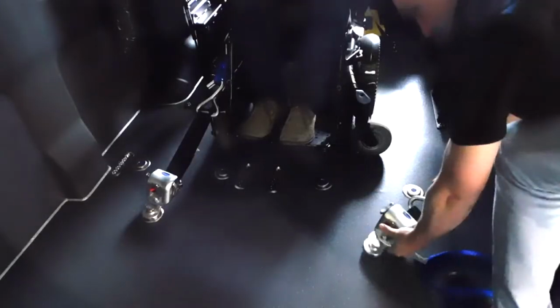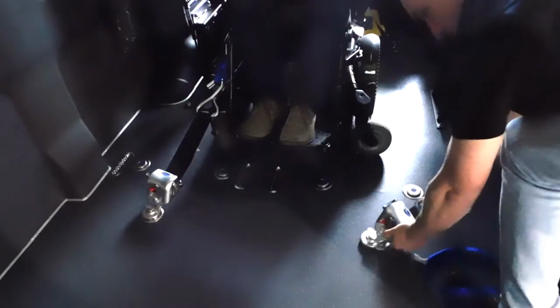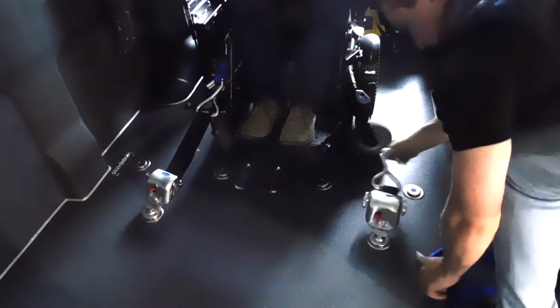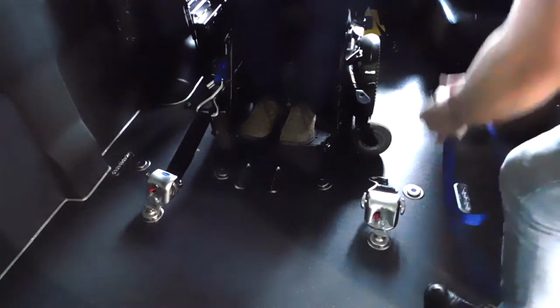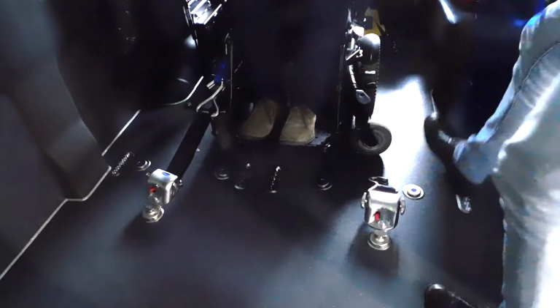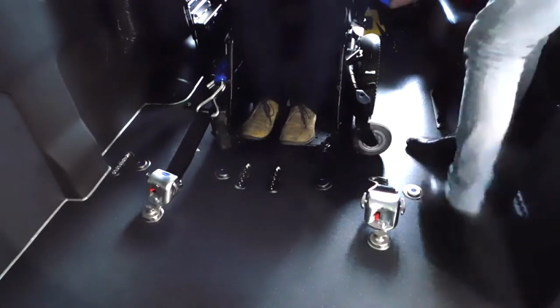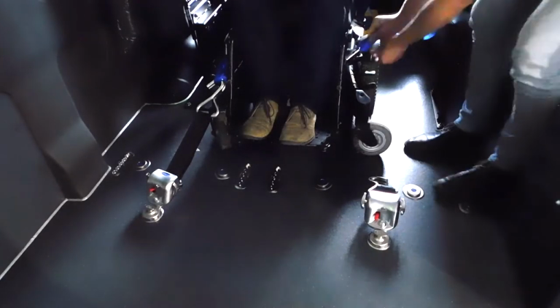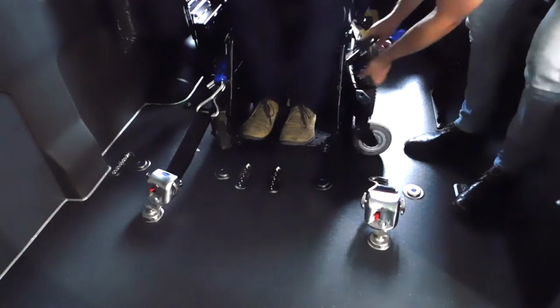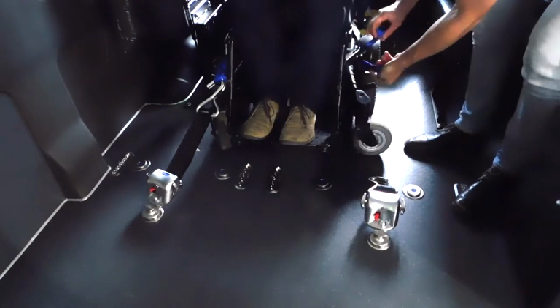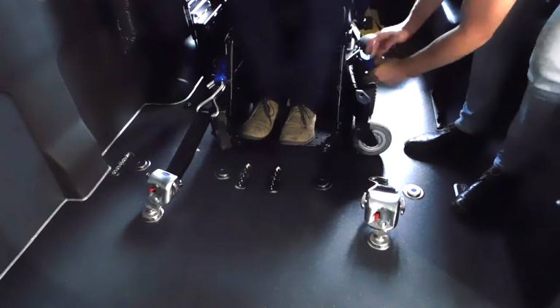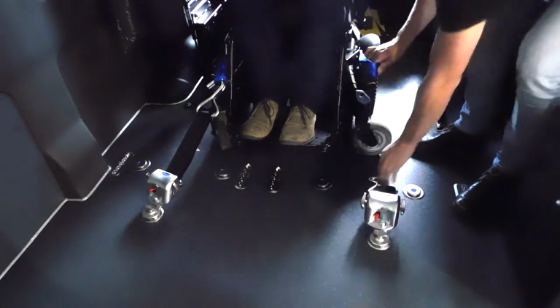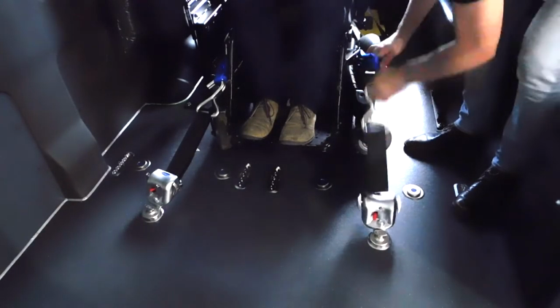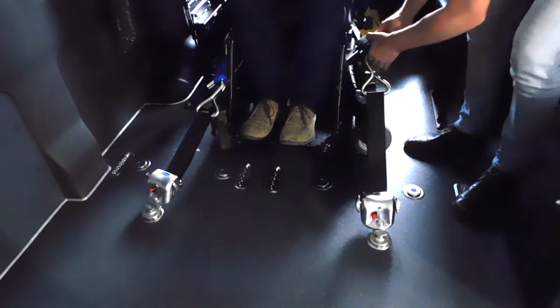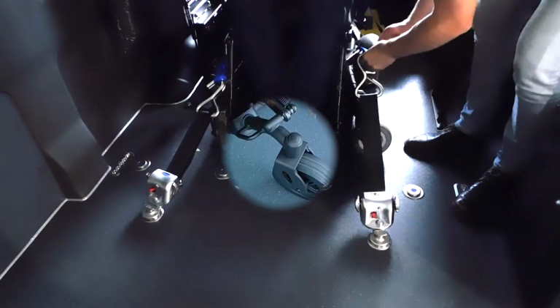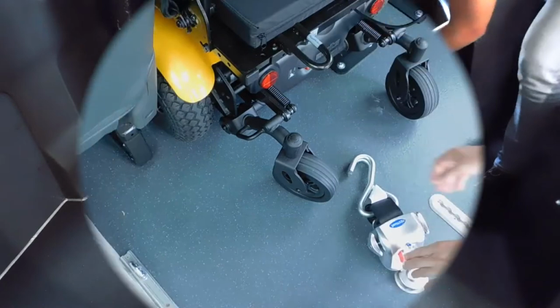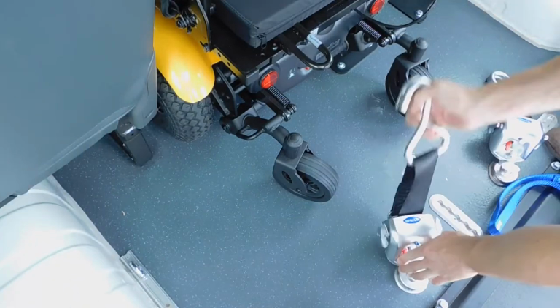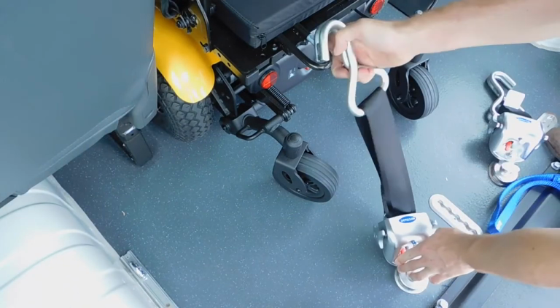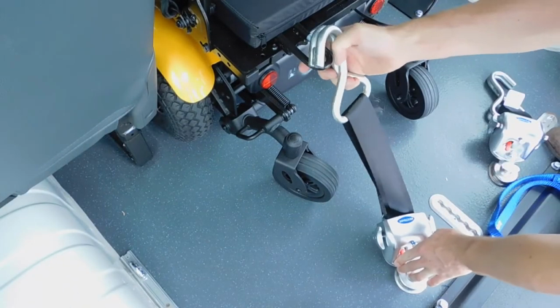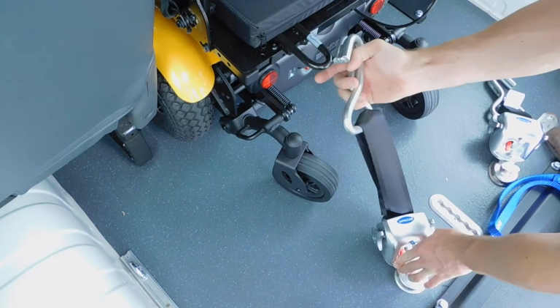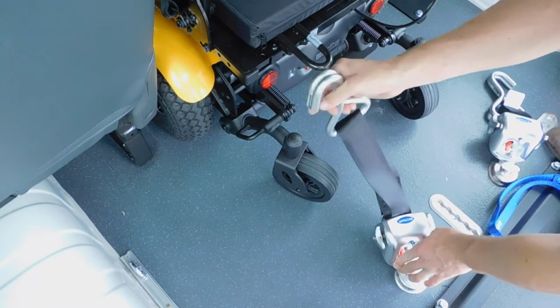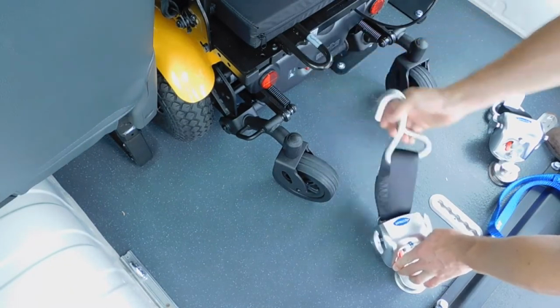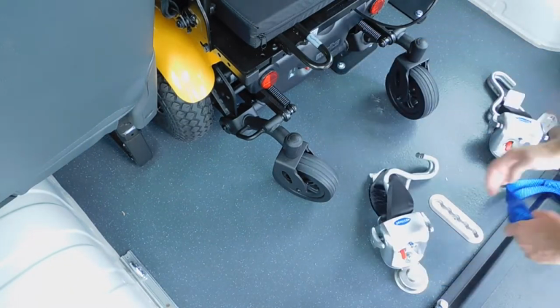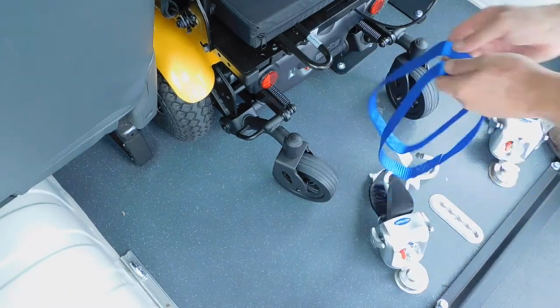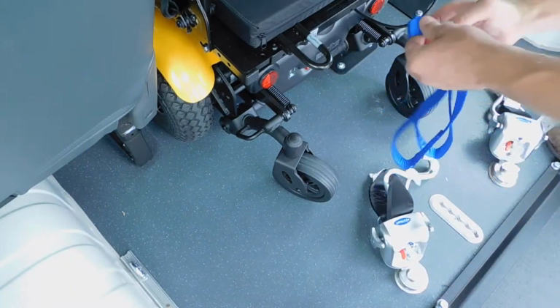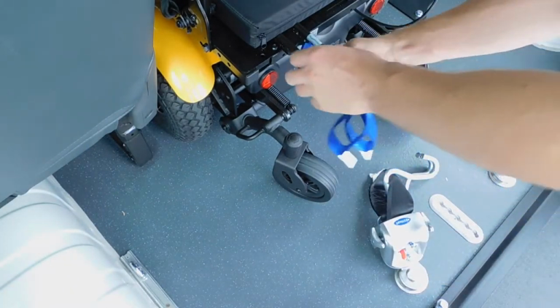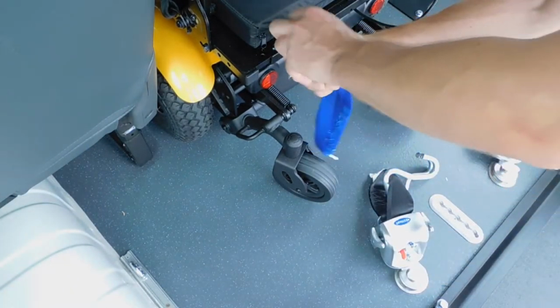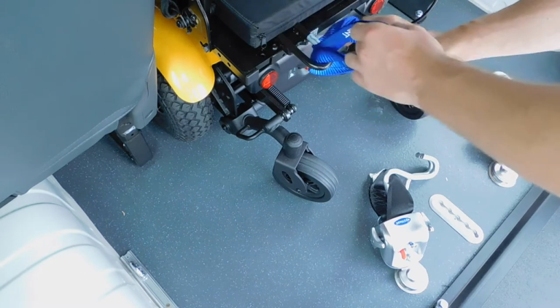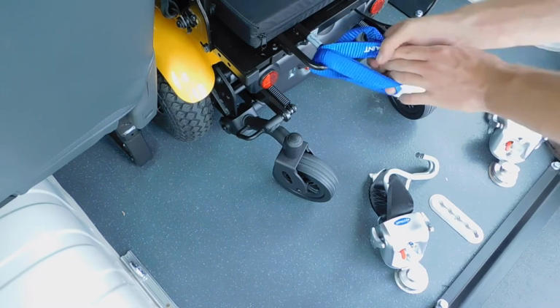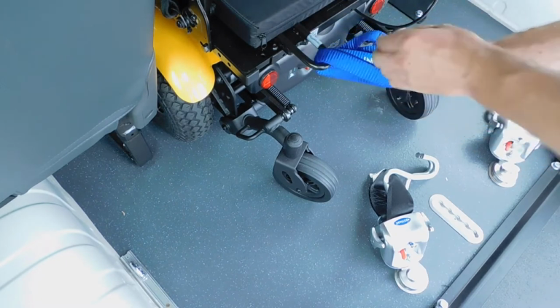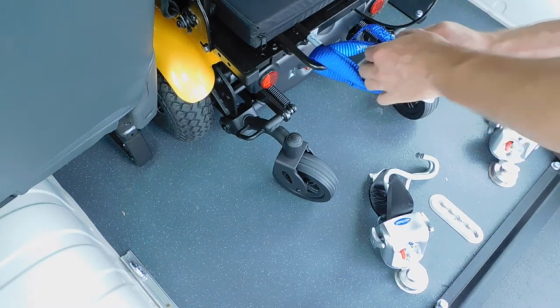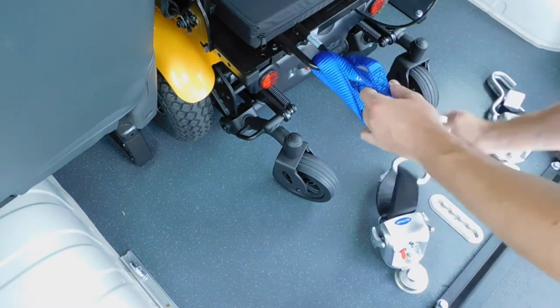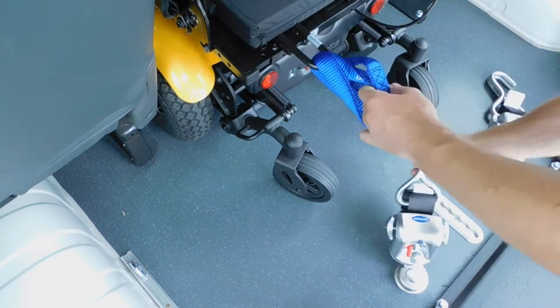If you require the blue loop belt to attach the restraint, only one is required at the front of the chair. At the rear of the chair you must apply two loop belts if you are unable to attach the double hook to the designated anchor point.